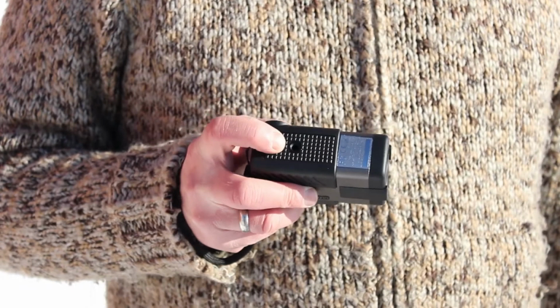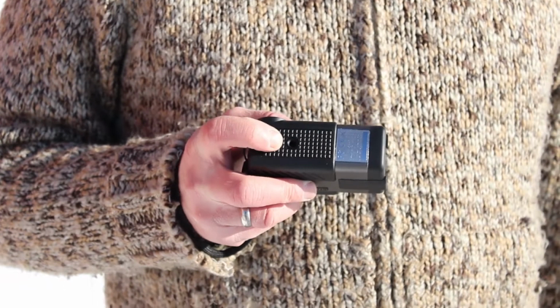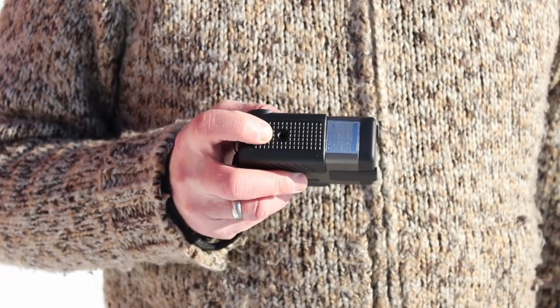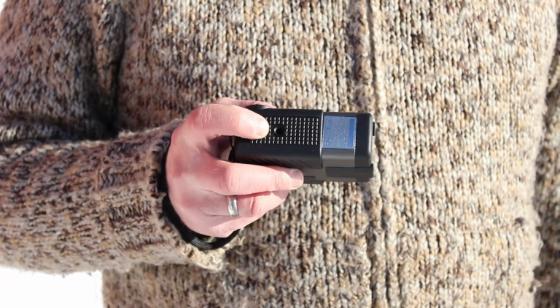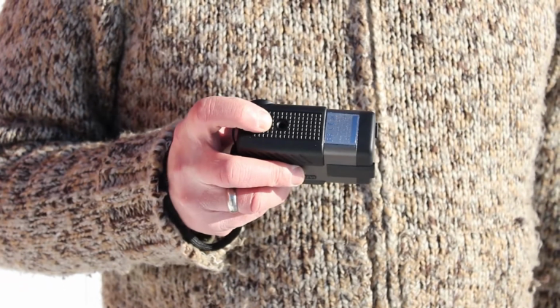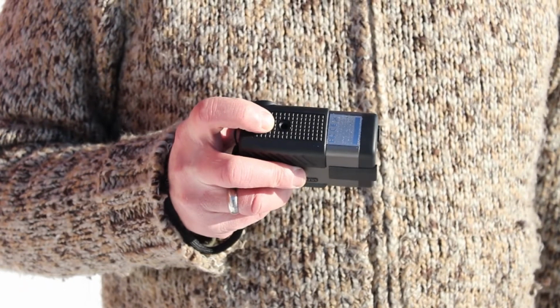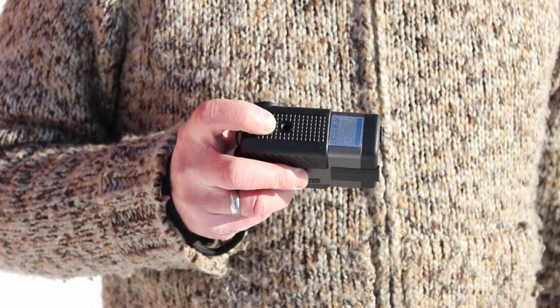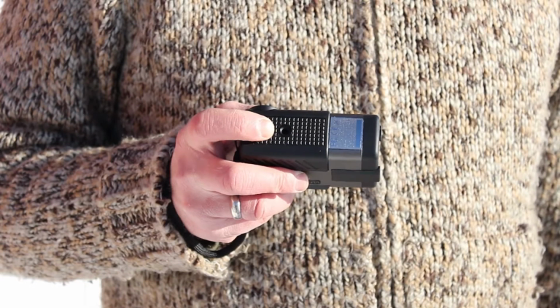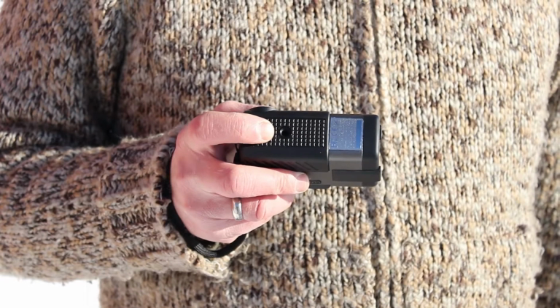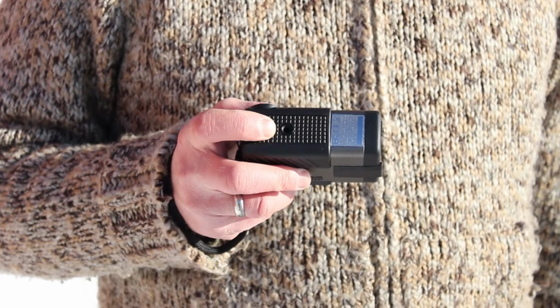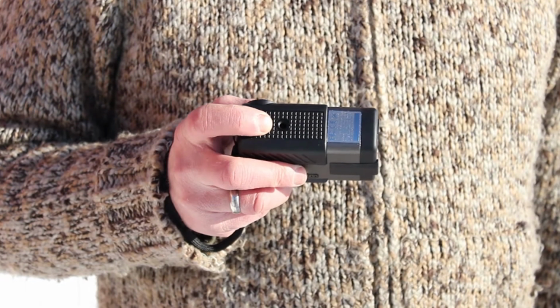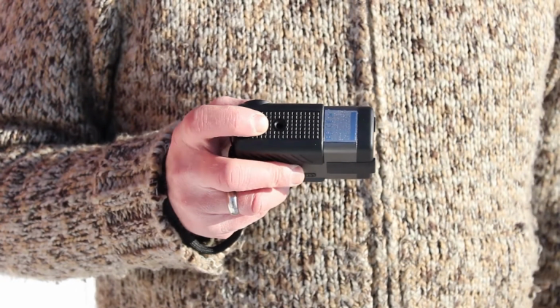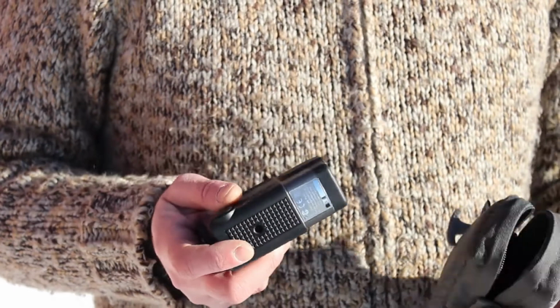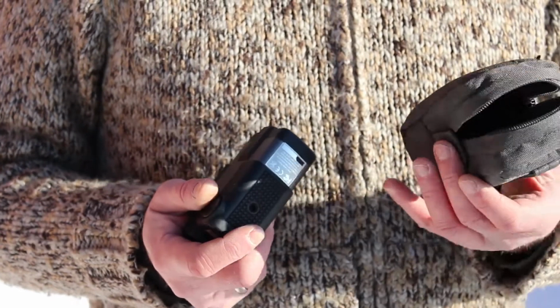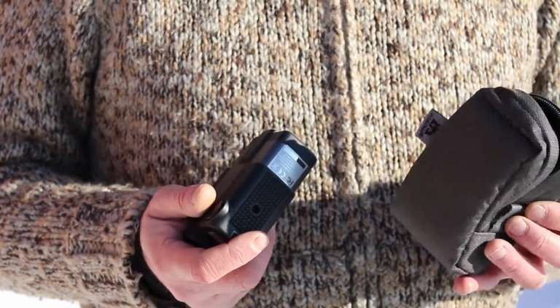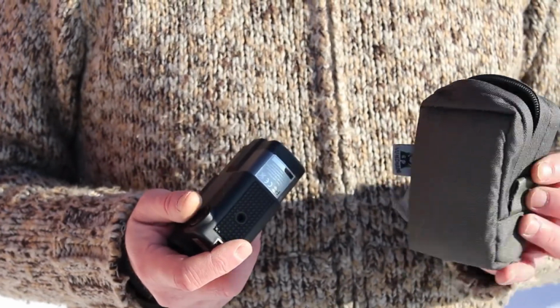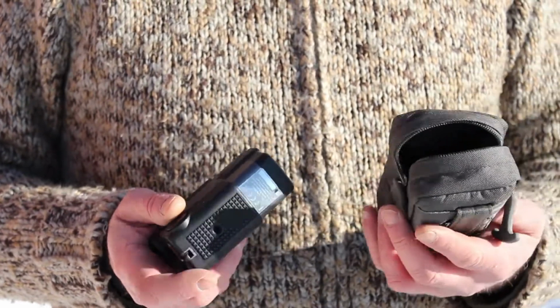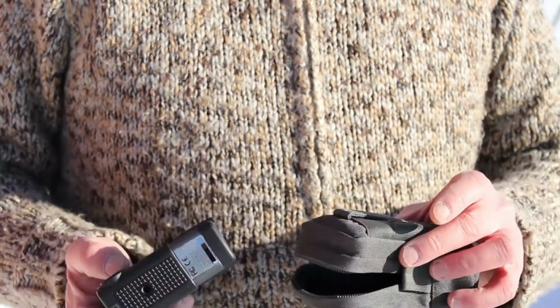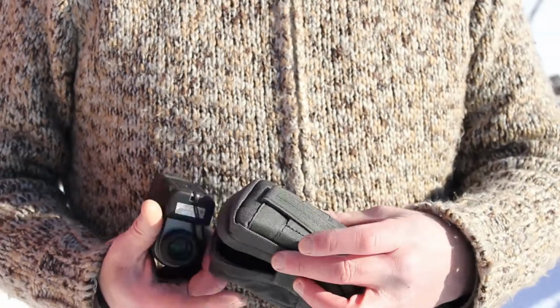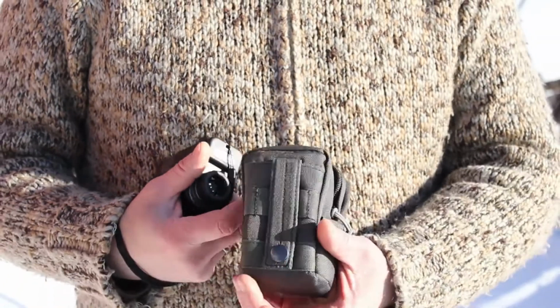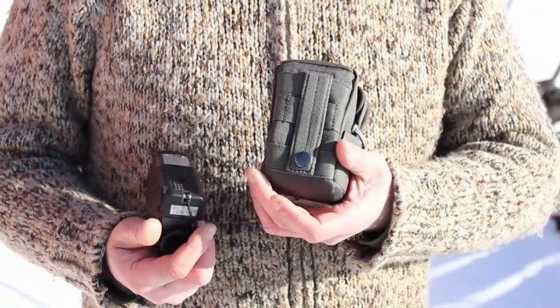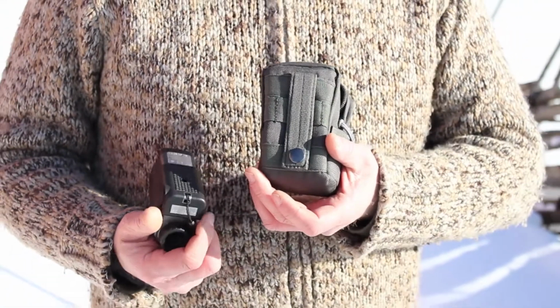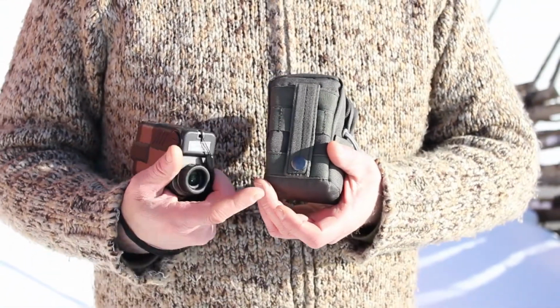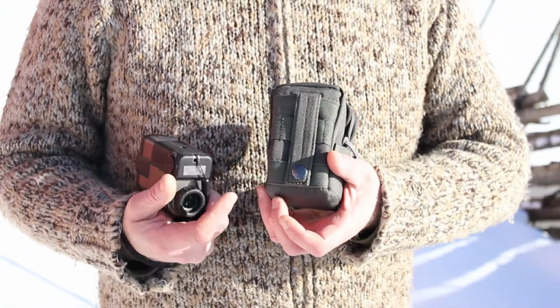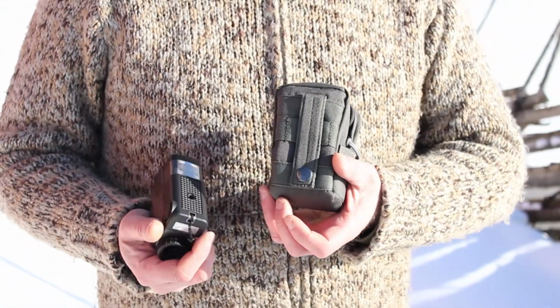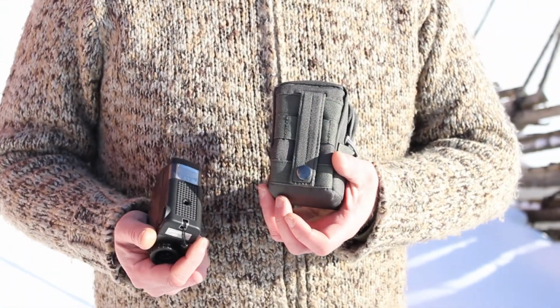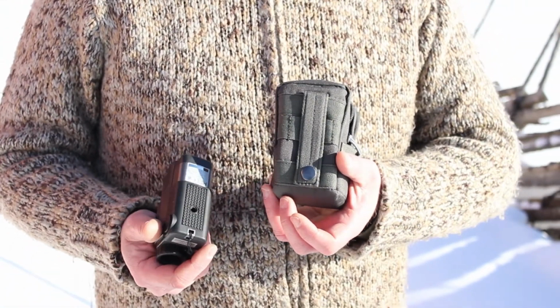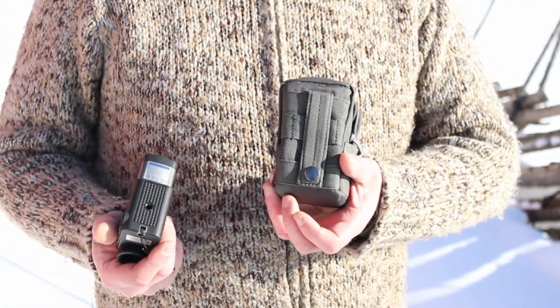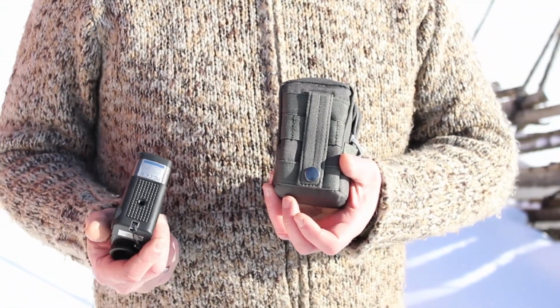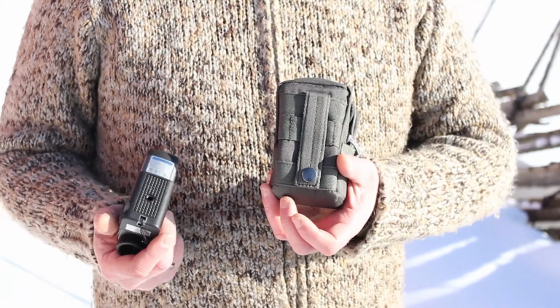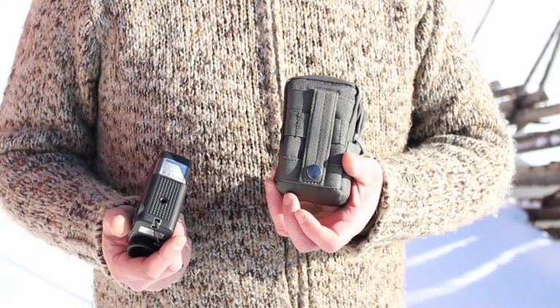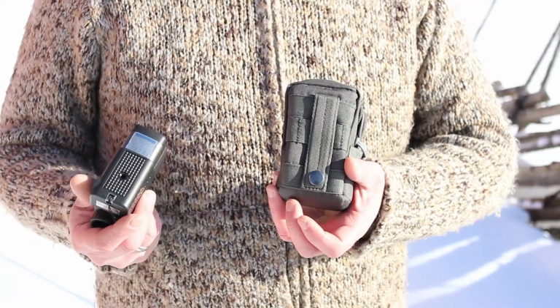The rangefinder also has a connection point for tripods, and it comes with this practical bag with Molle in the back, so you can connect it to any Molle-compatible belt or just in the belt.